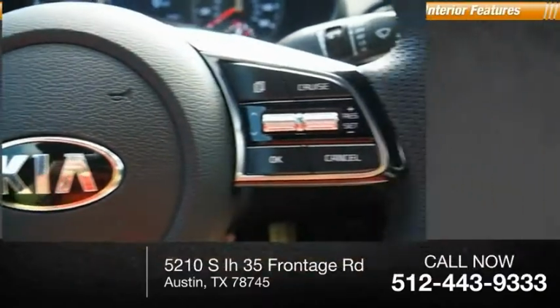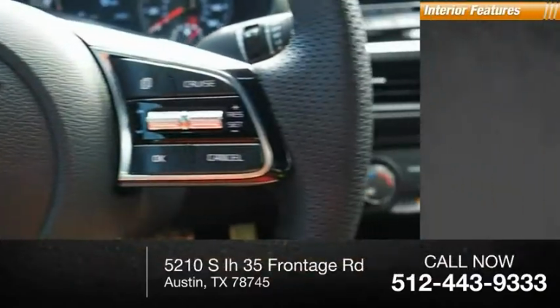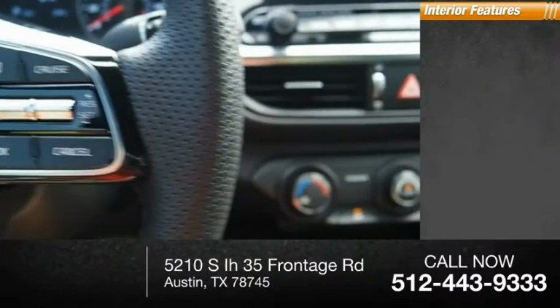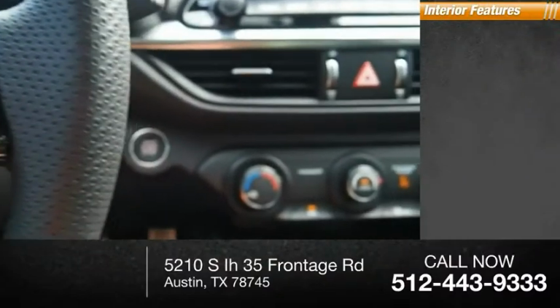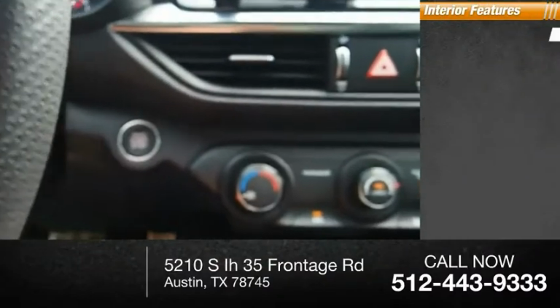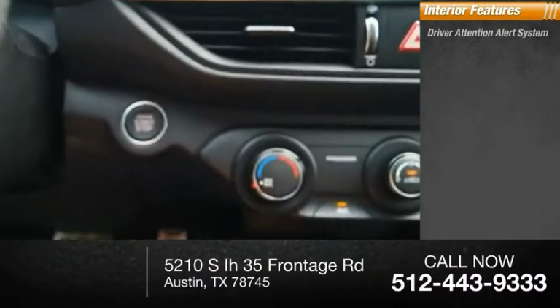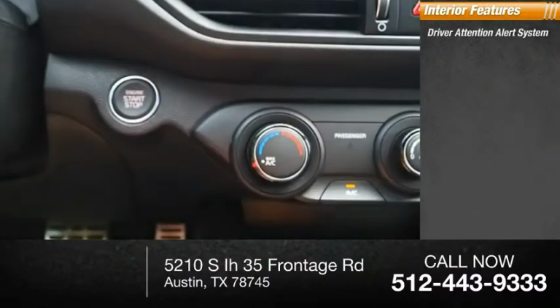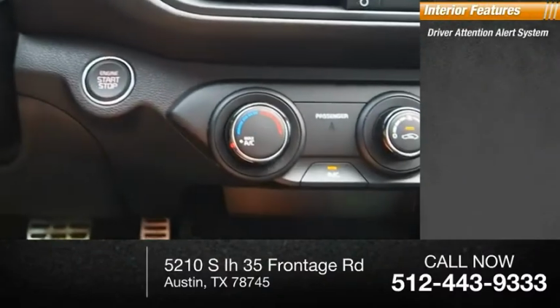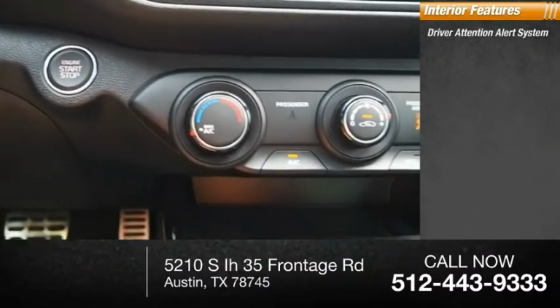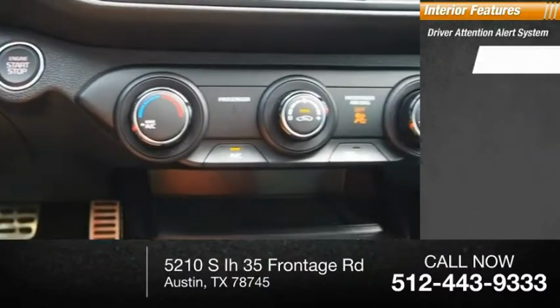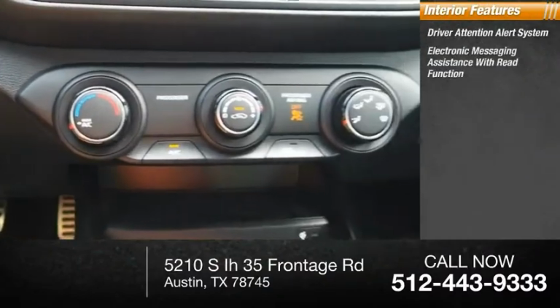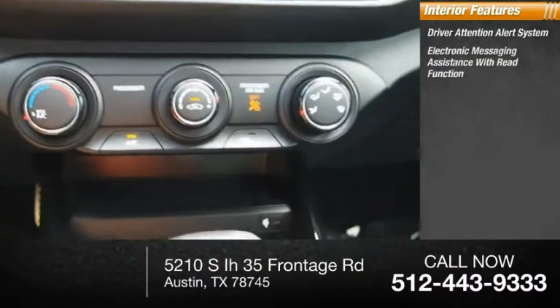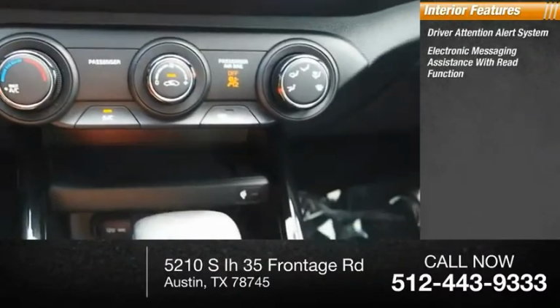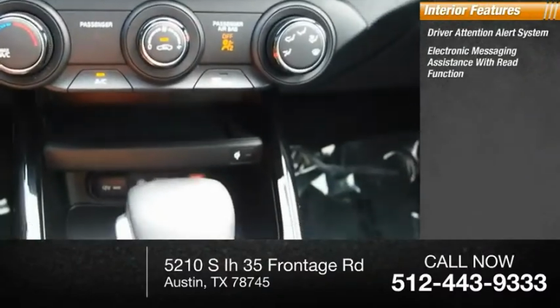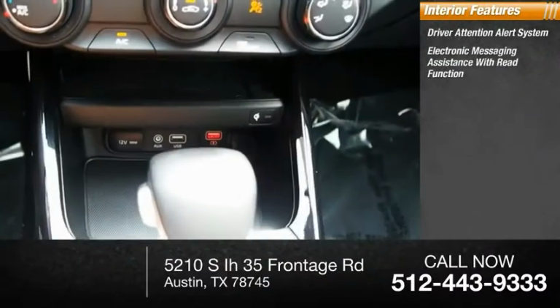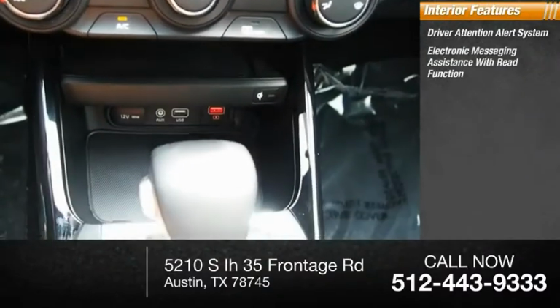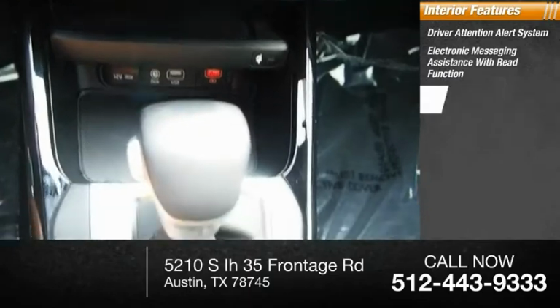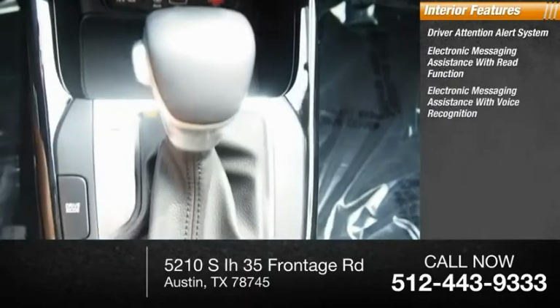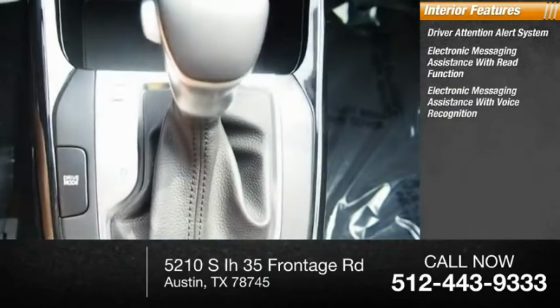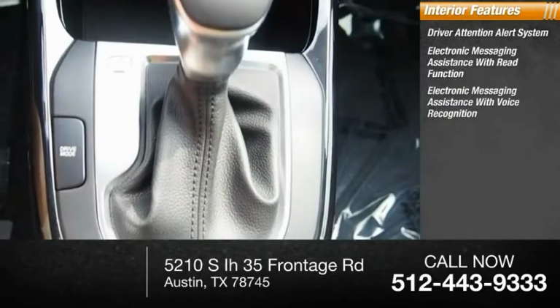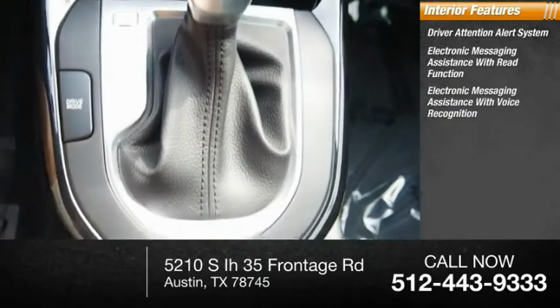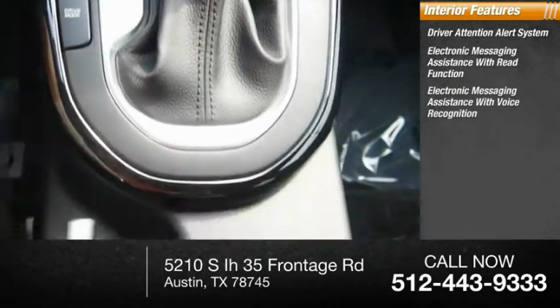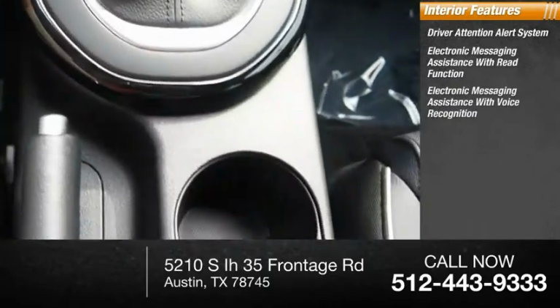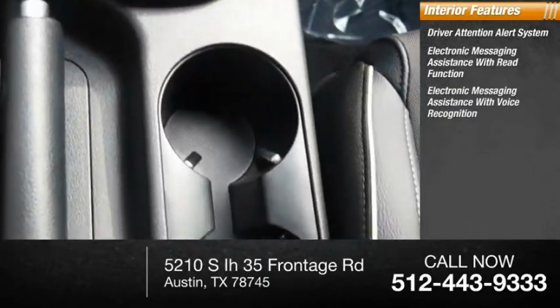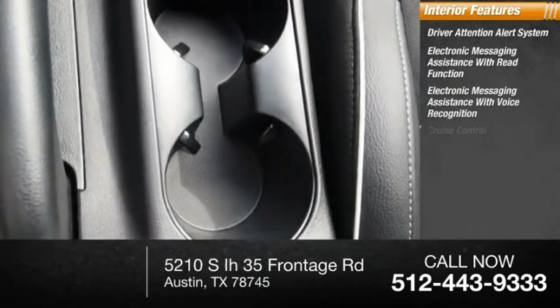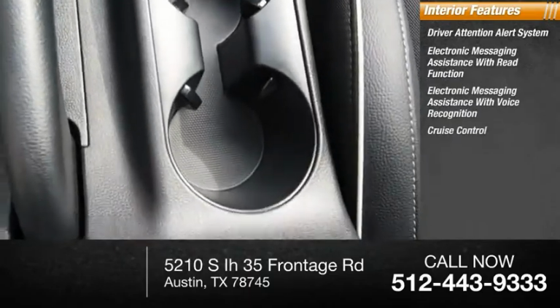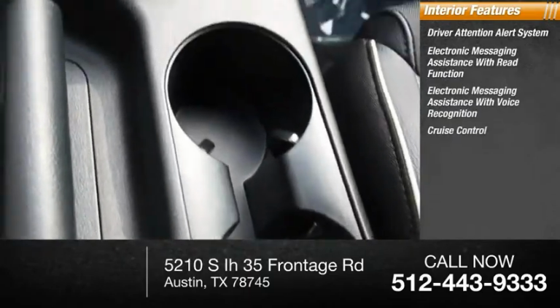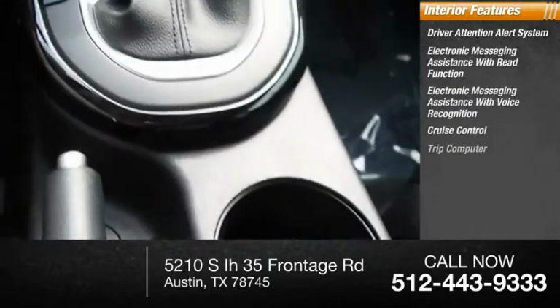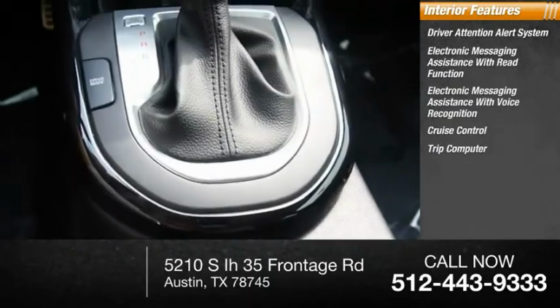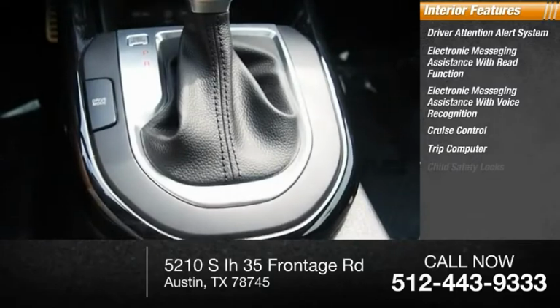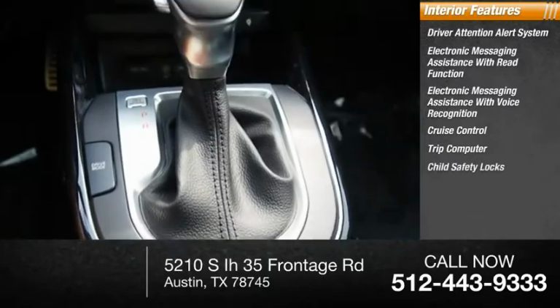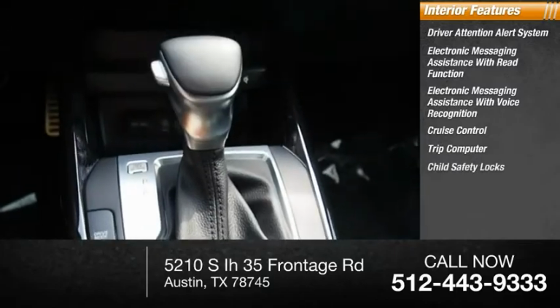Inside you'll find driver attention alert system, electronic messaging assistance with read function, electronic messaging assistance with voice recognition, cruise control, trip computer, child safety locks.